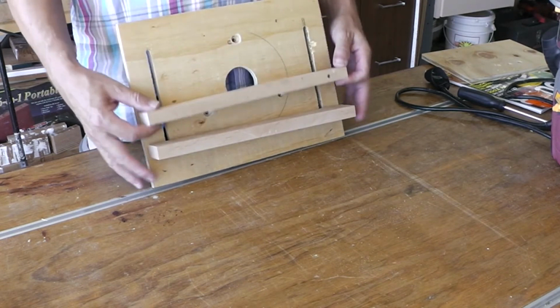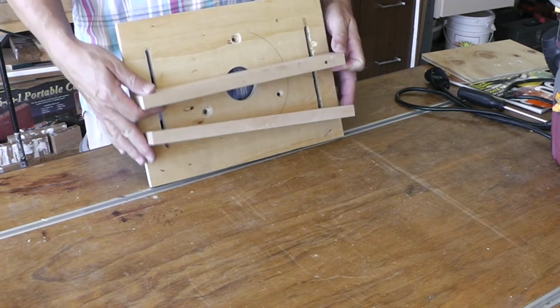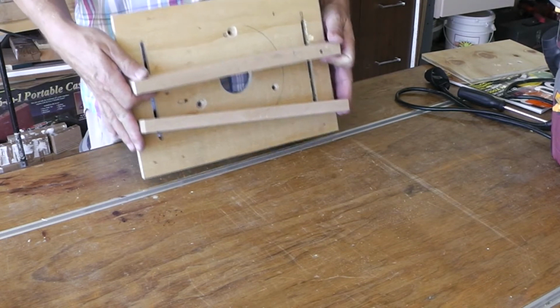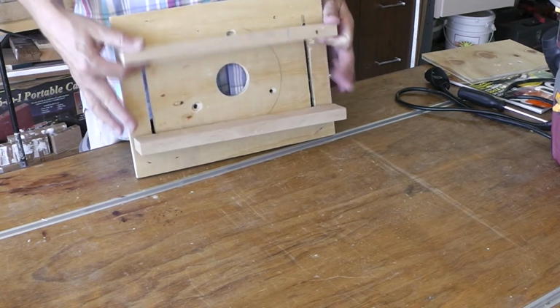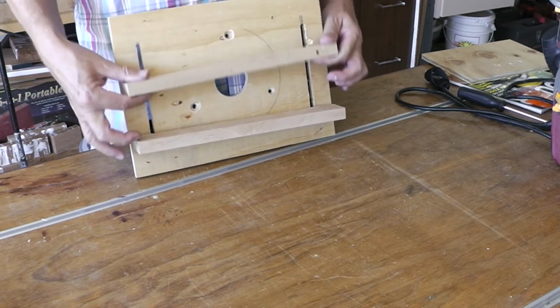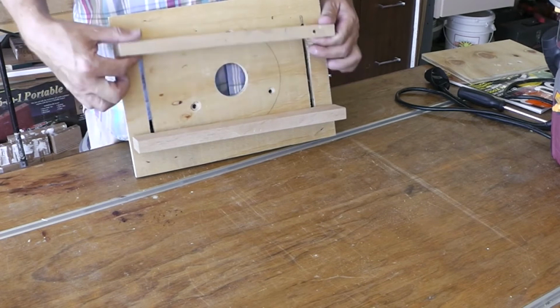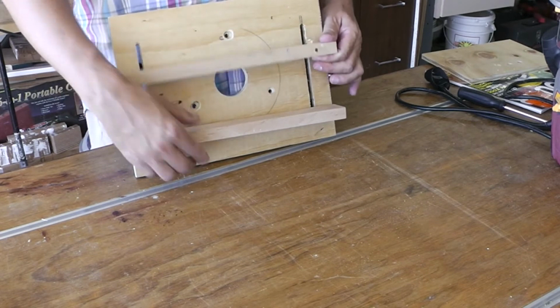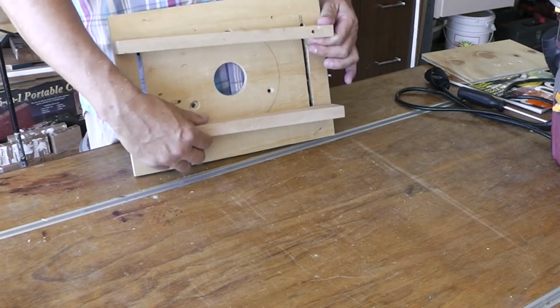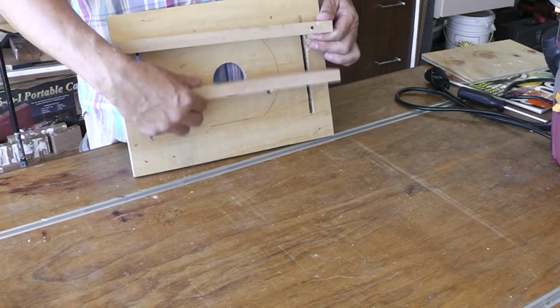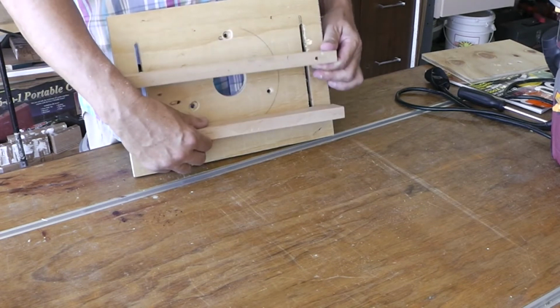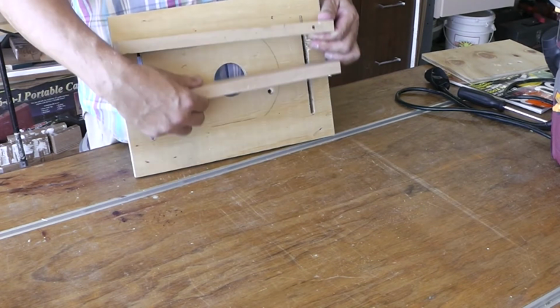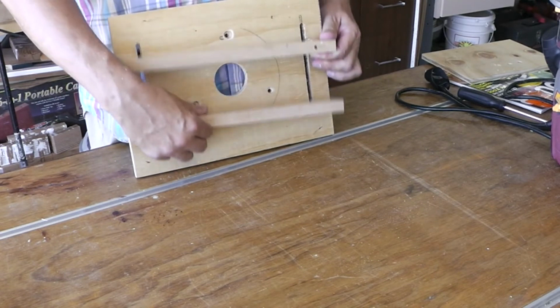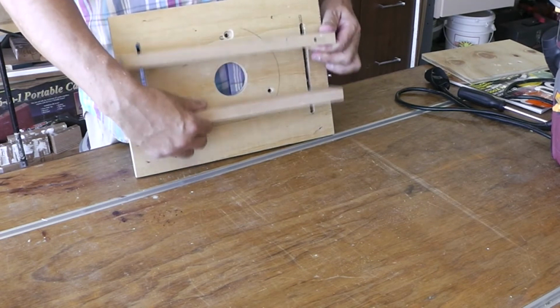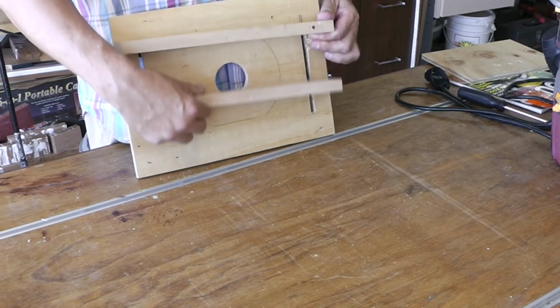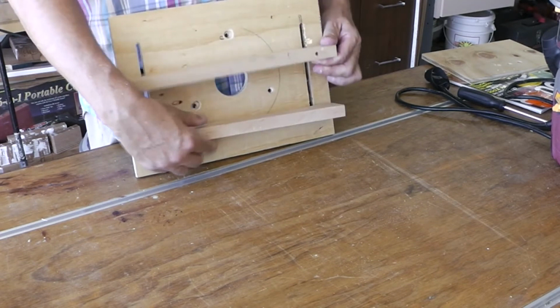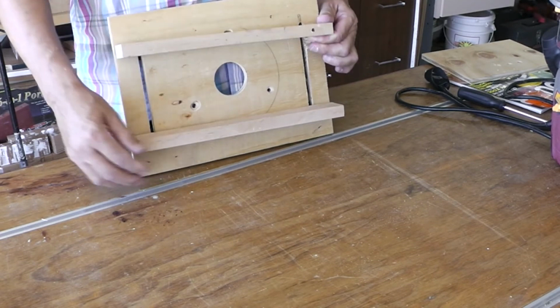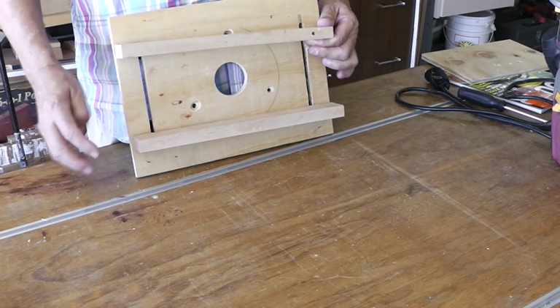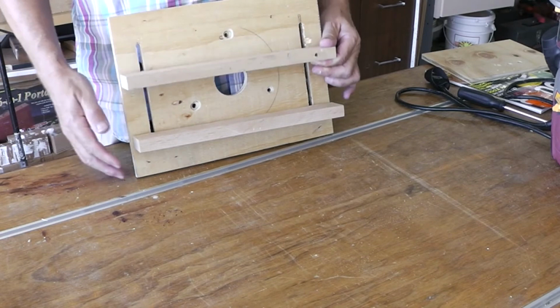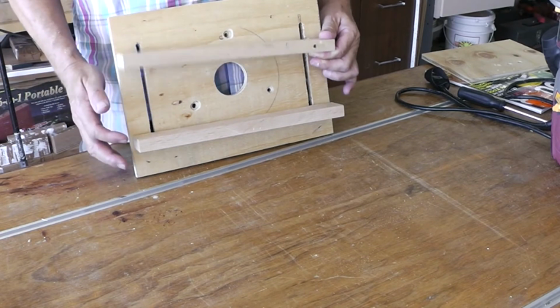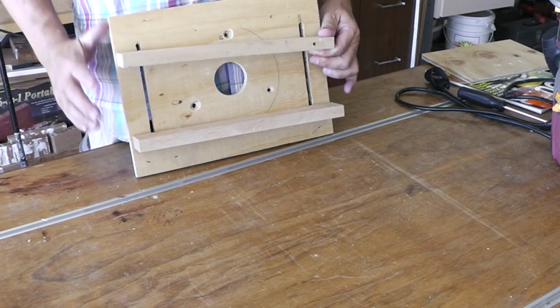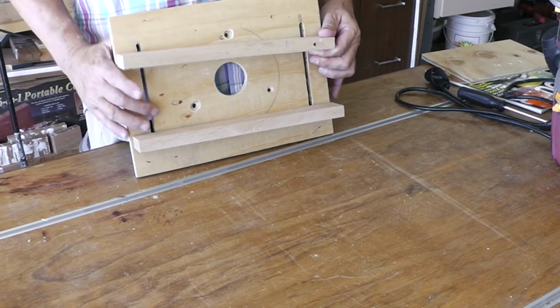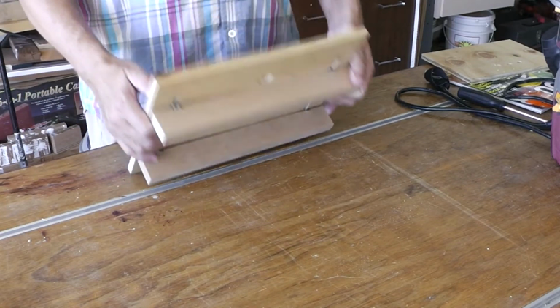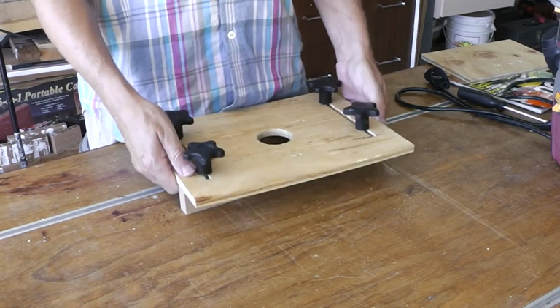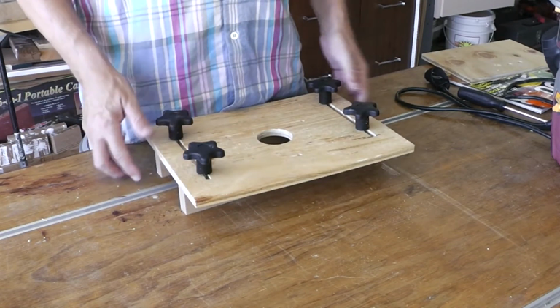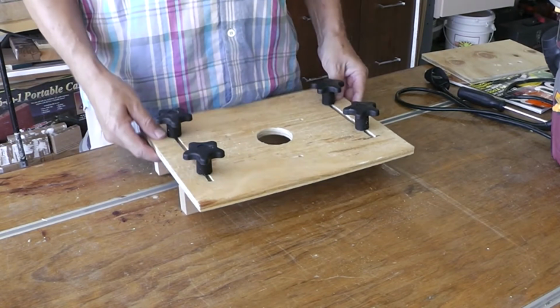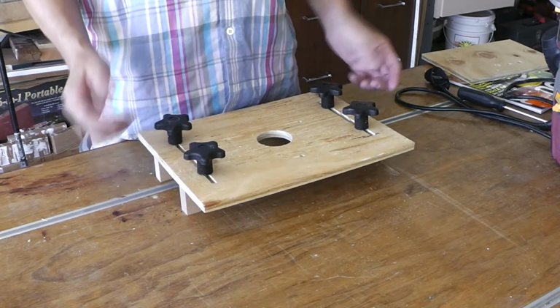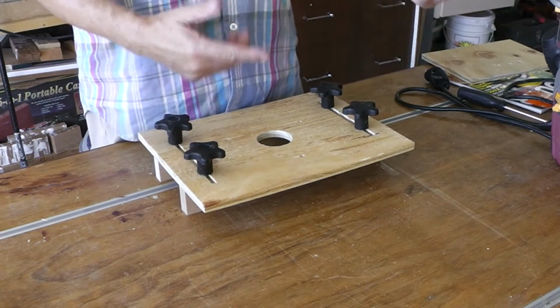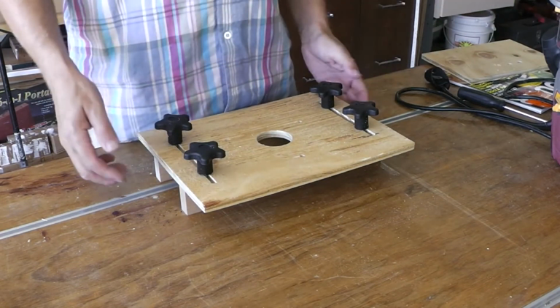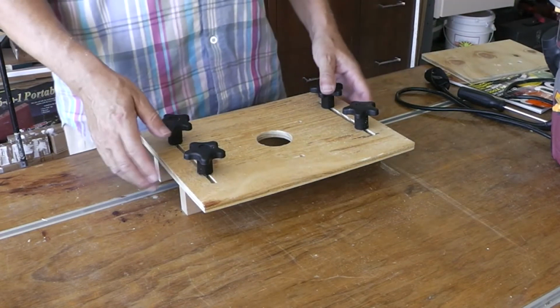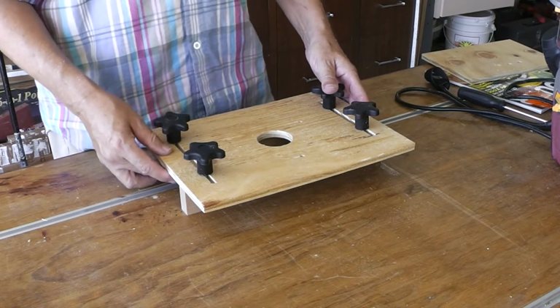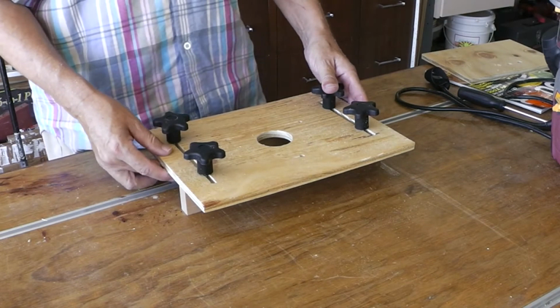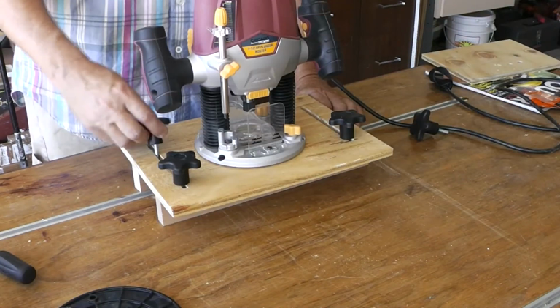This is my adjusting for the stock that I'm going to put a mortise in. All we have to do now is mount this to the router.